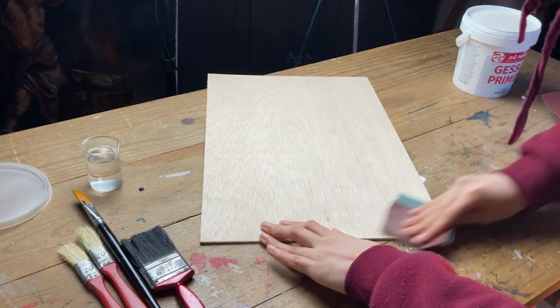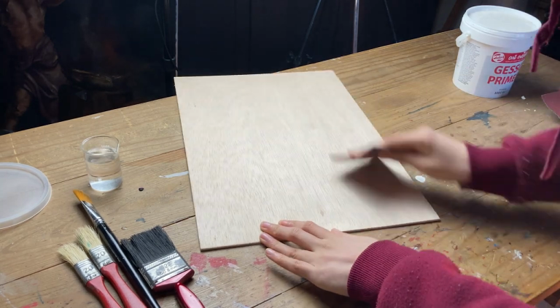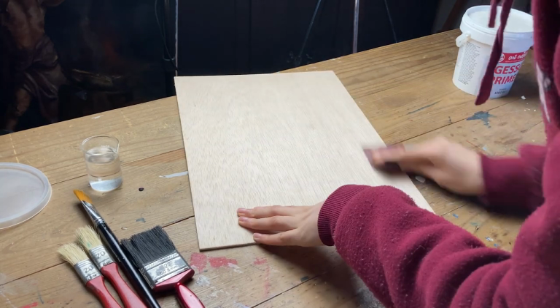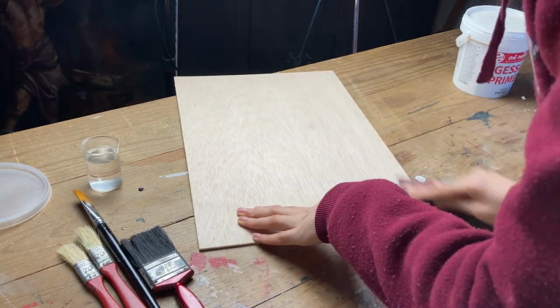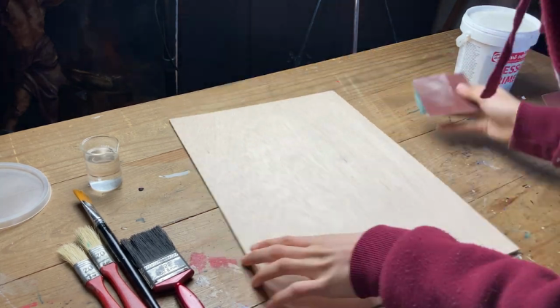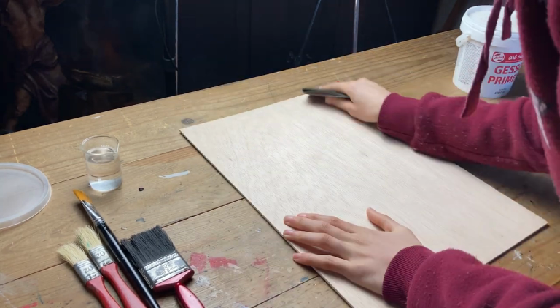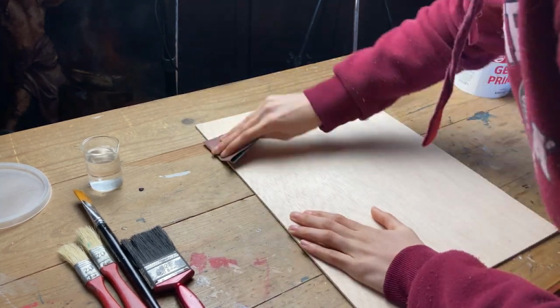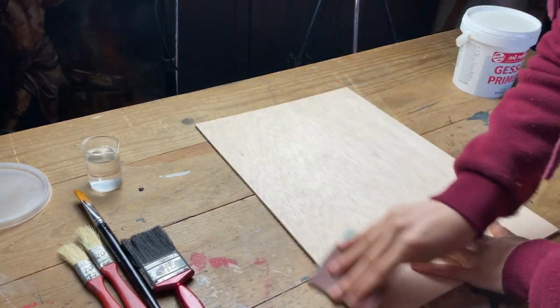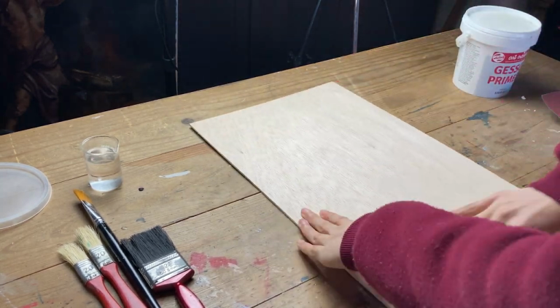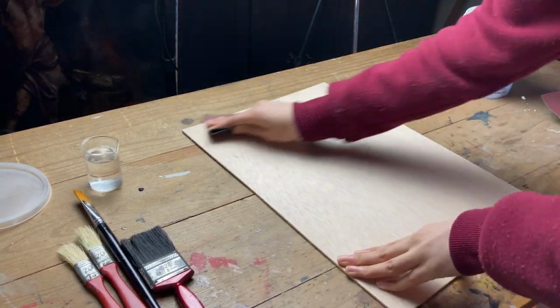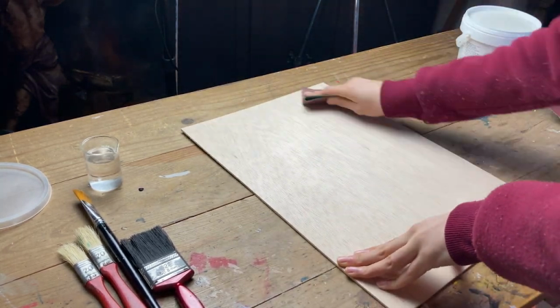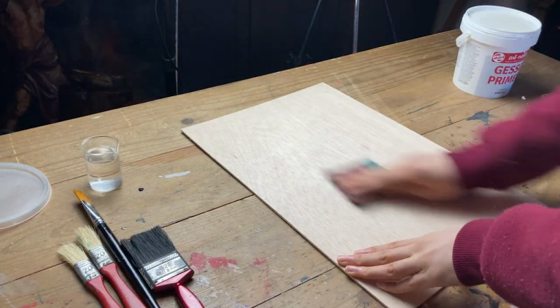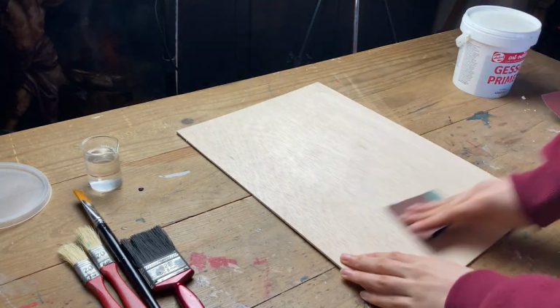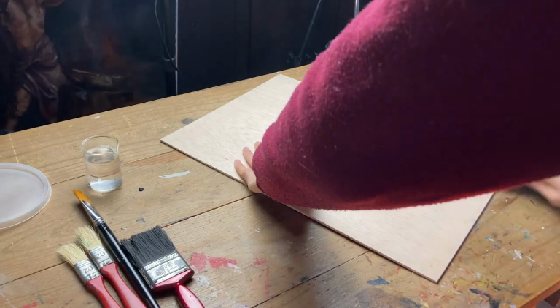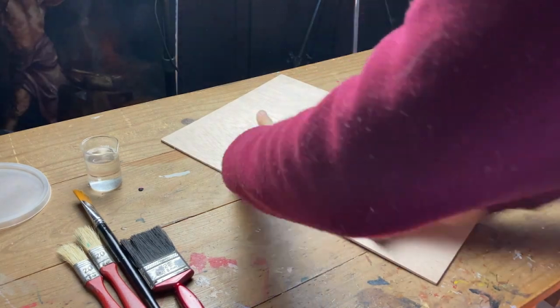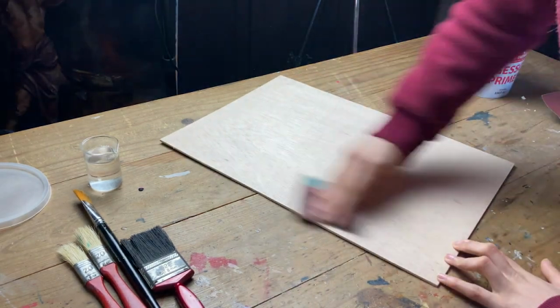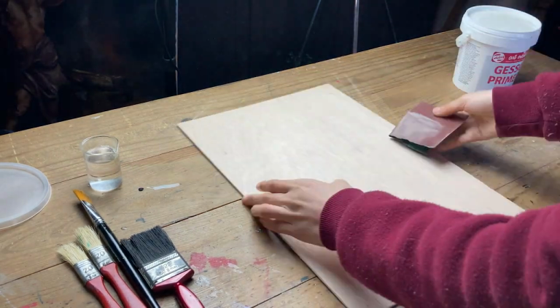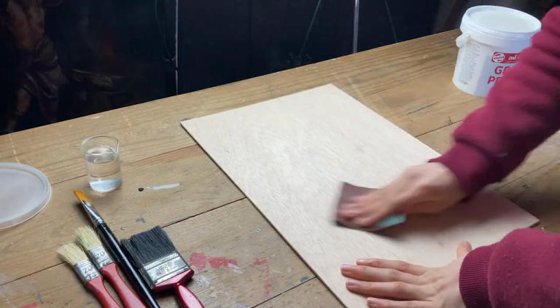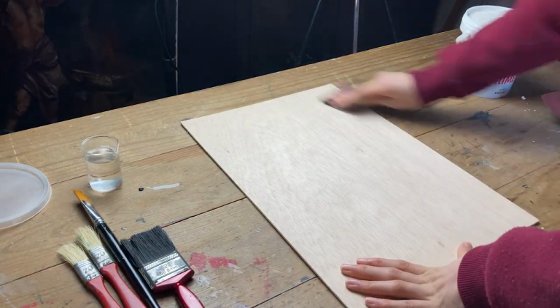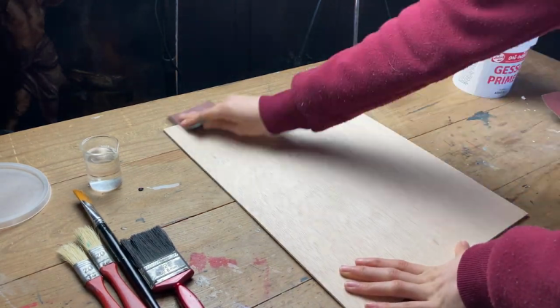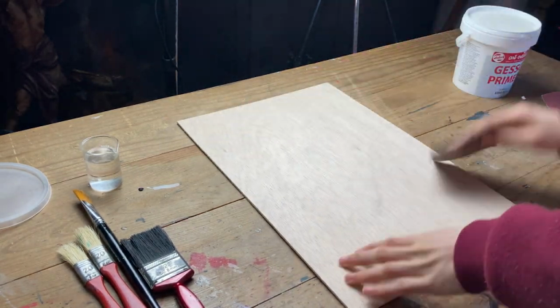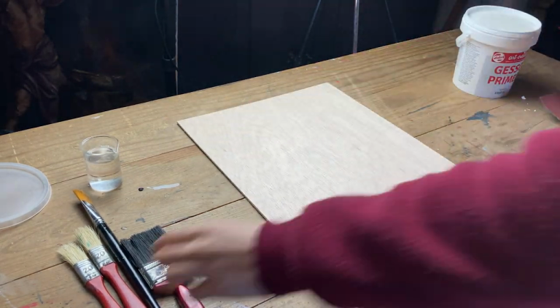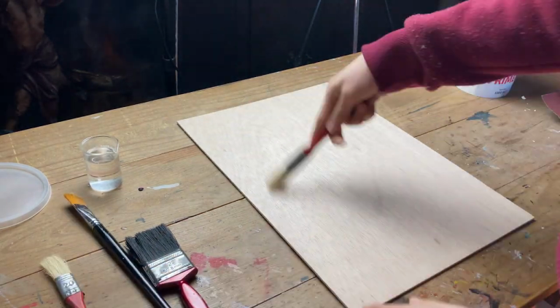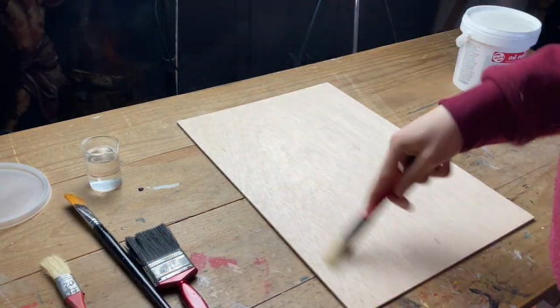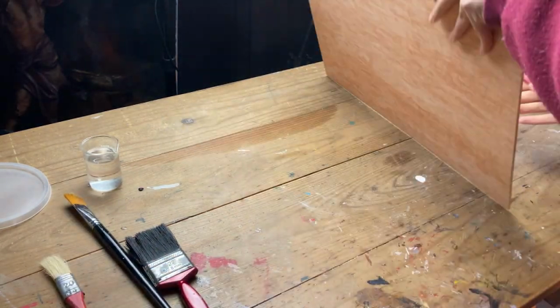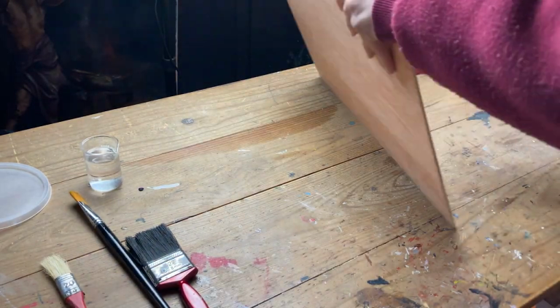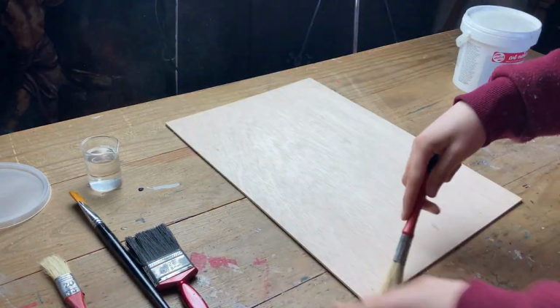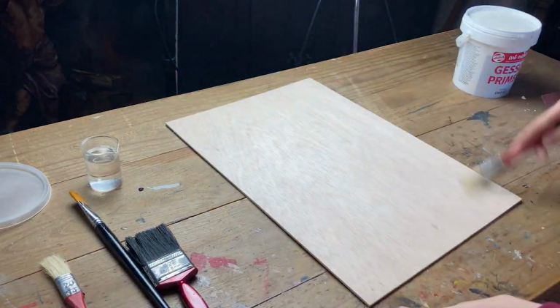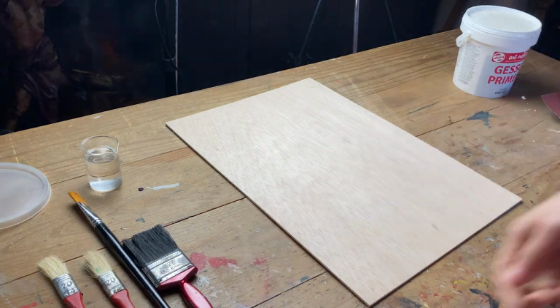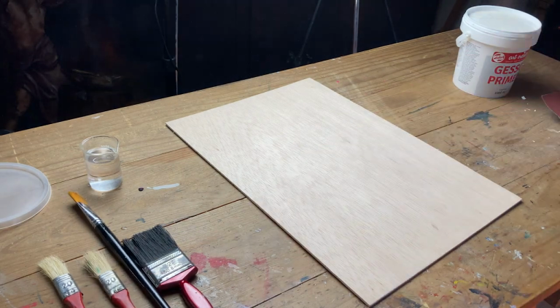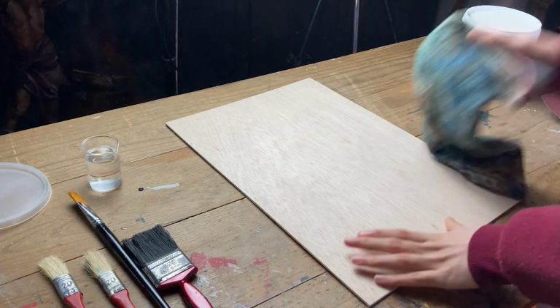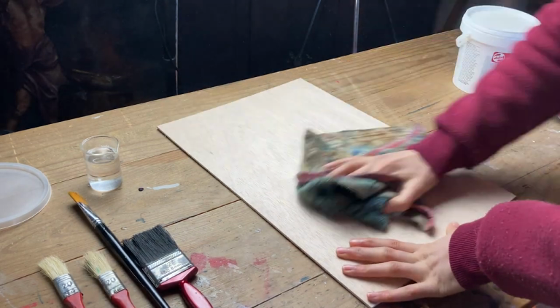The very first step is to sand the panel to eliminate any imperfections and achieve a smooth surface. Some panels already have a smooth surface at the beginning, so in those cases this step is not really a must.